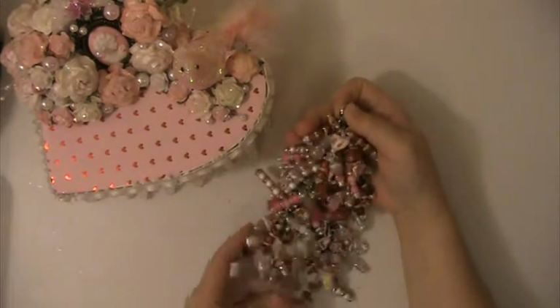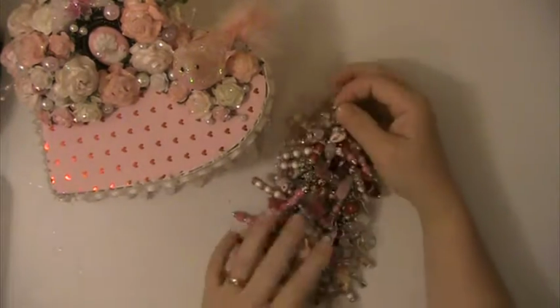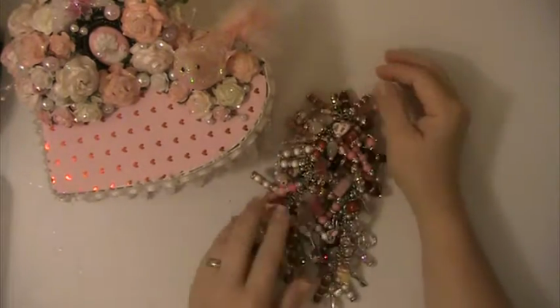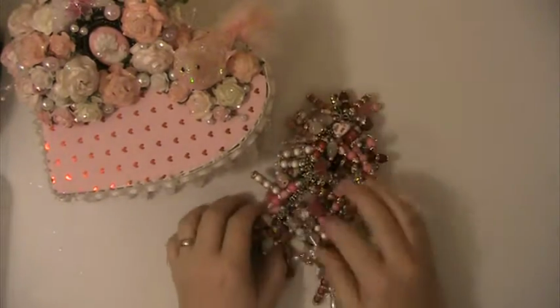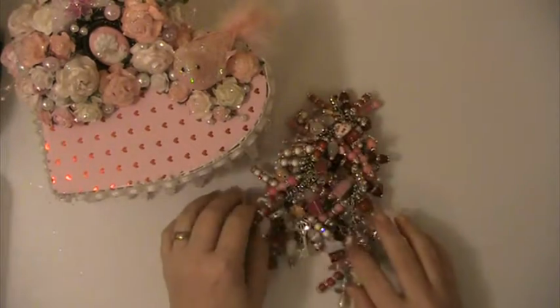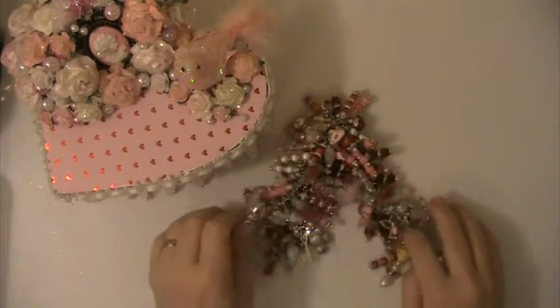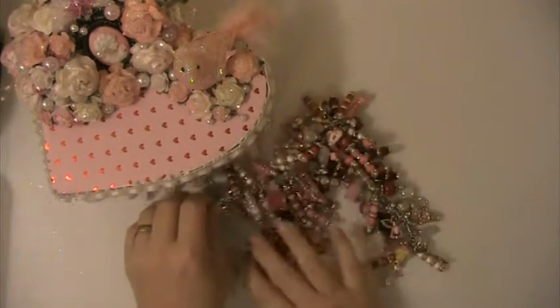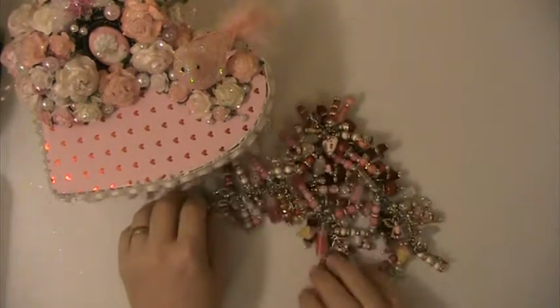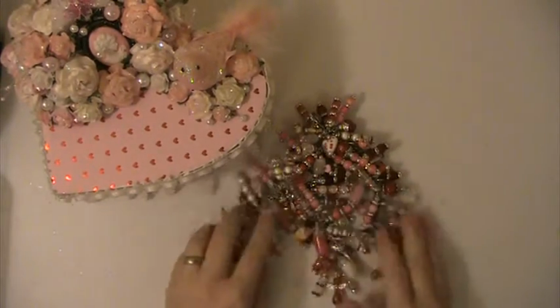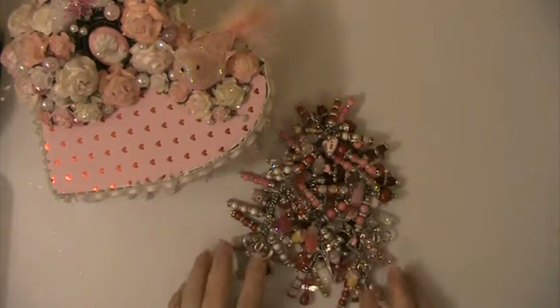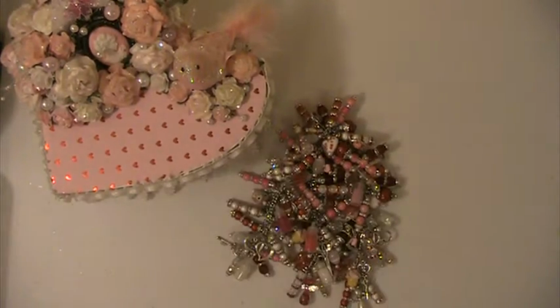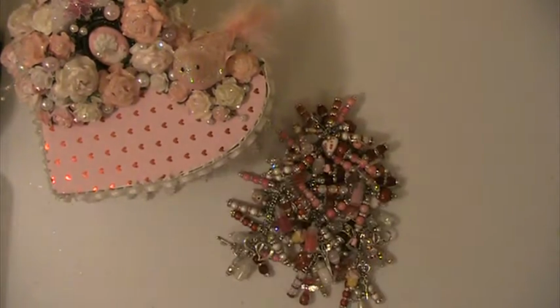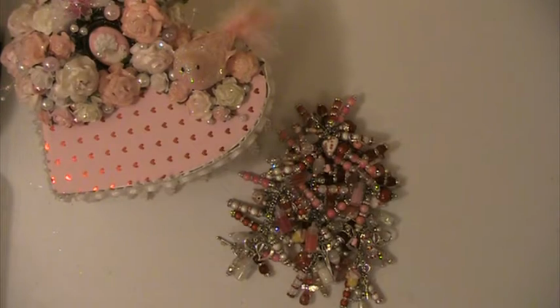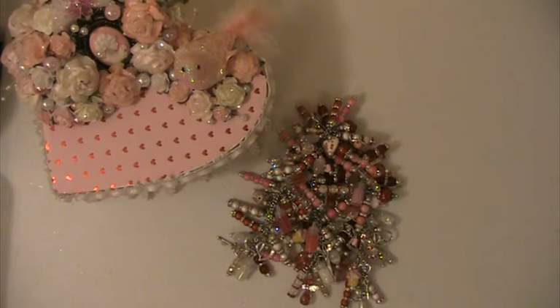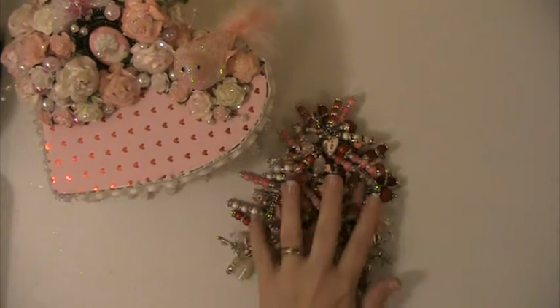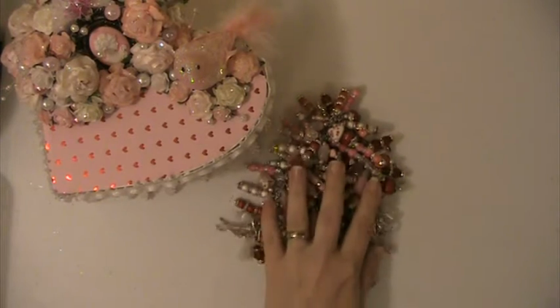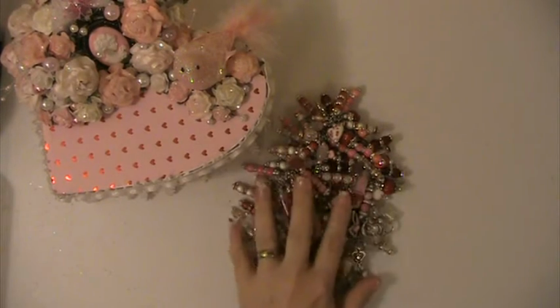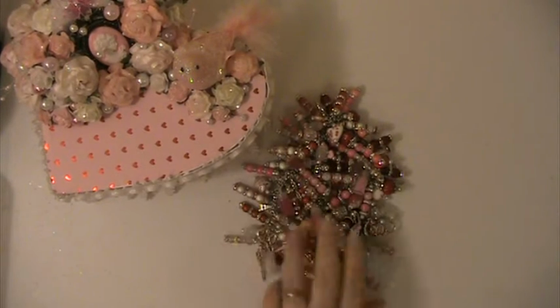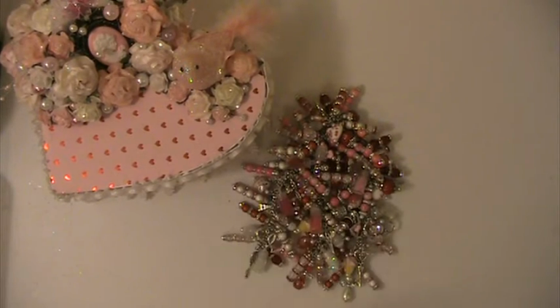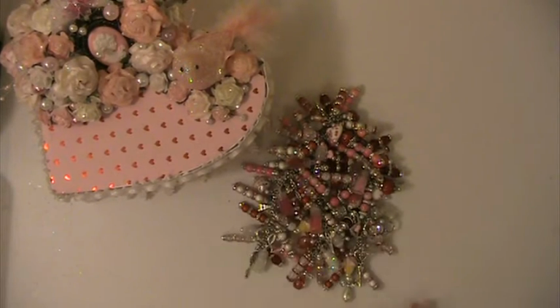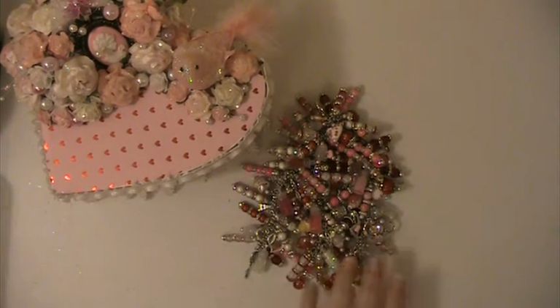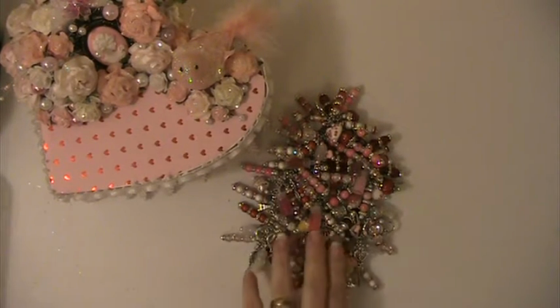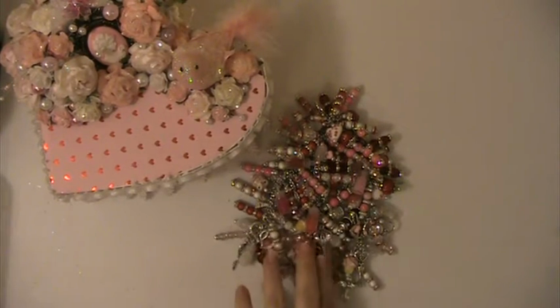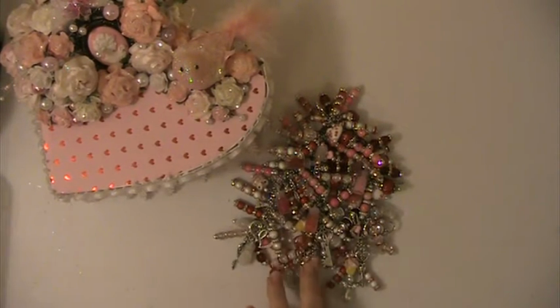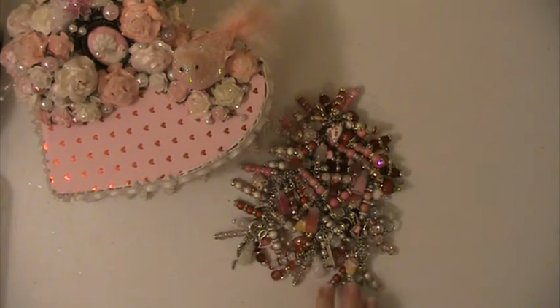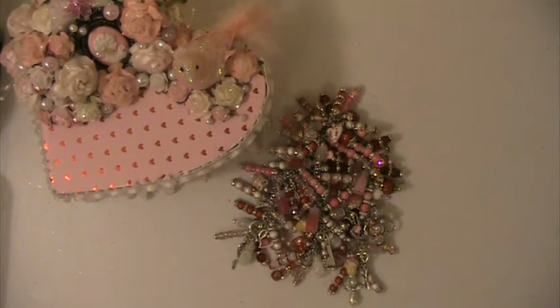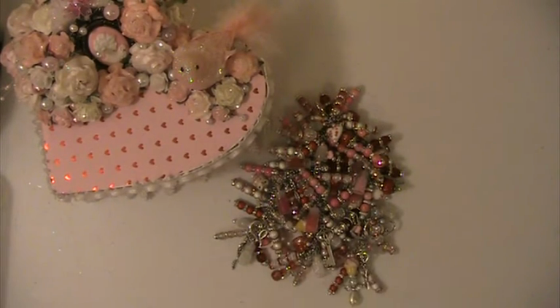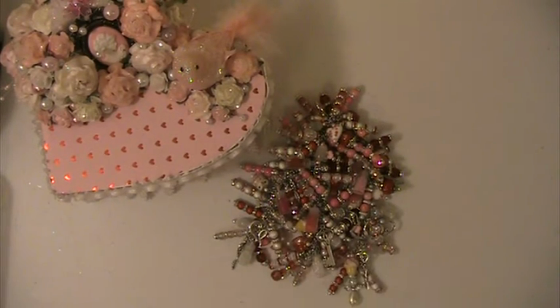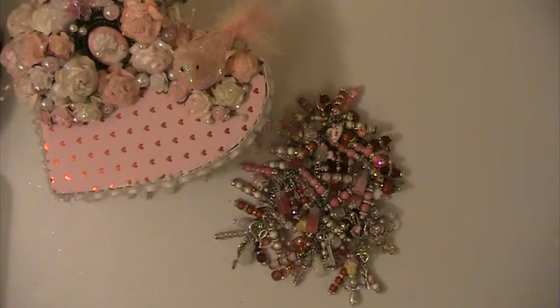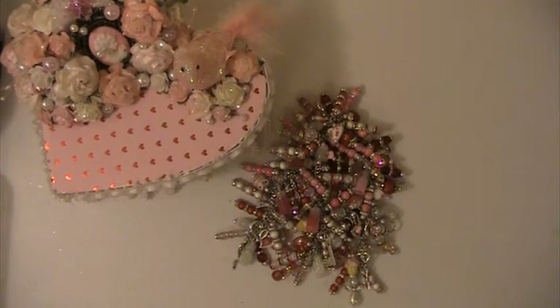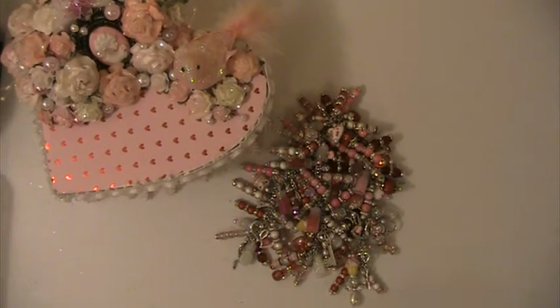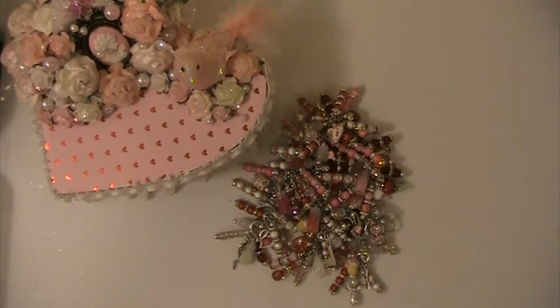And I hope you like the box that I made. I want to thank everyone for watching. If you have any questions or comments, please leave them down below. And have a blessed day.